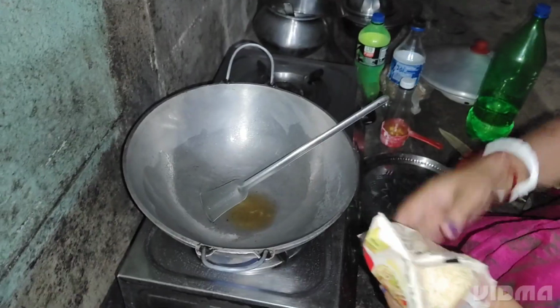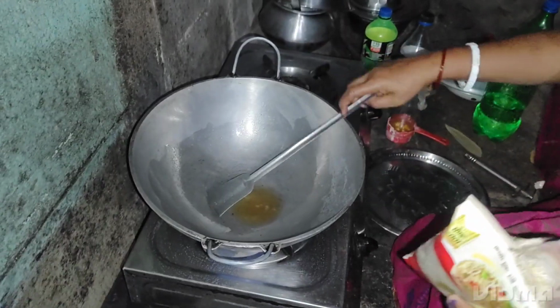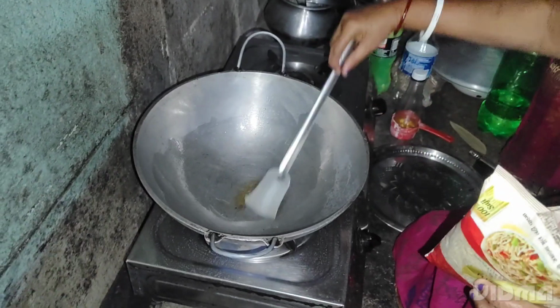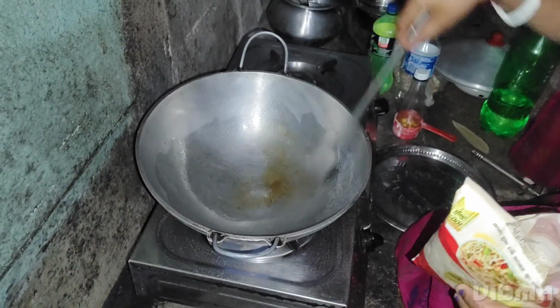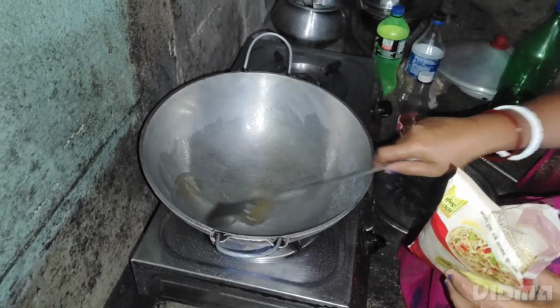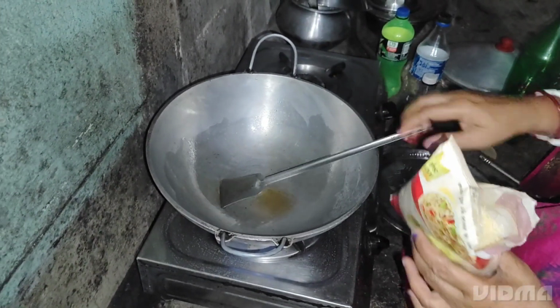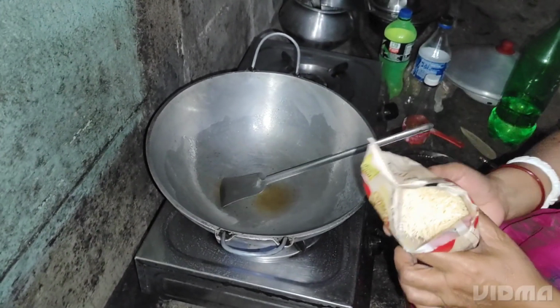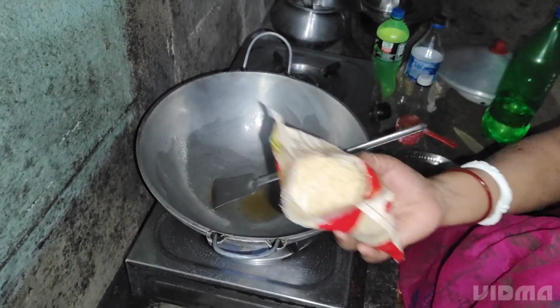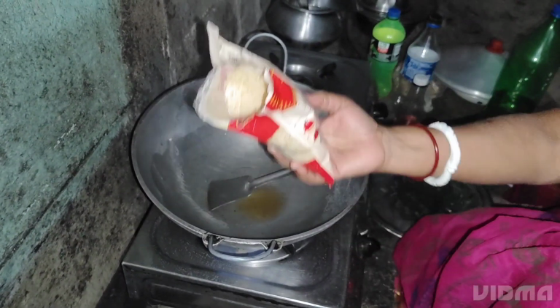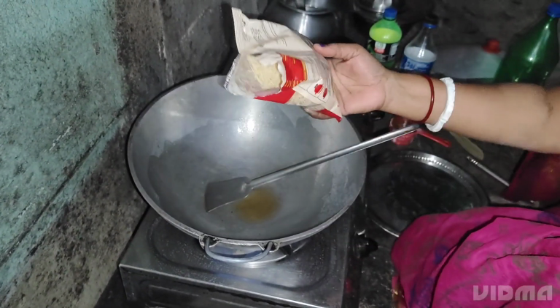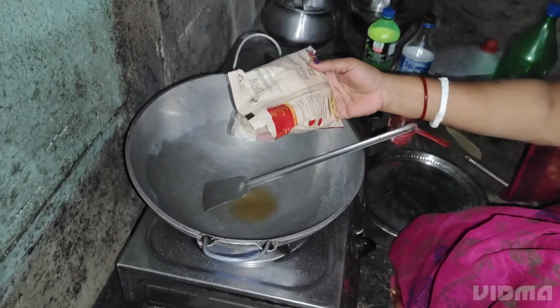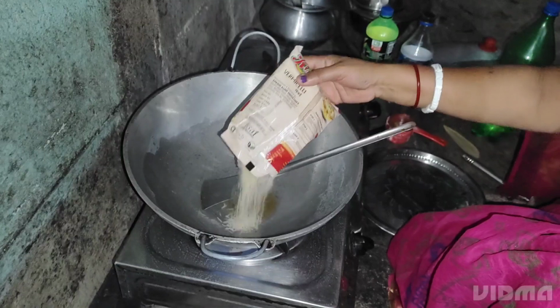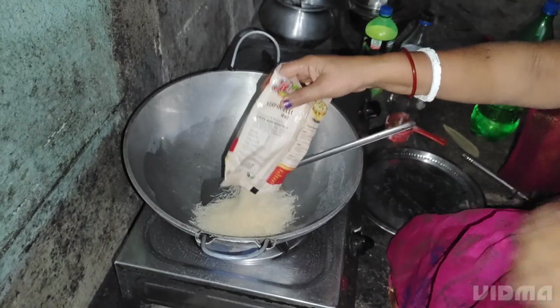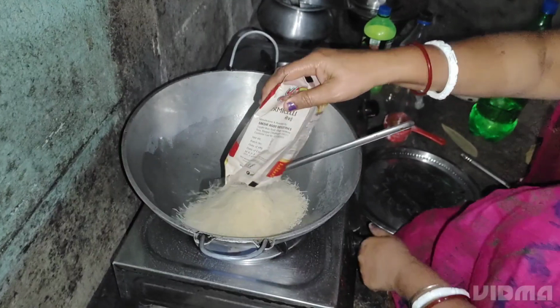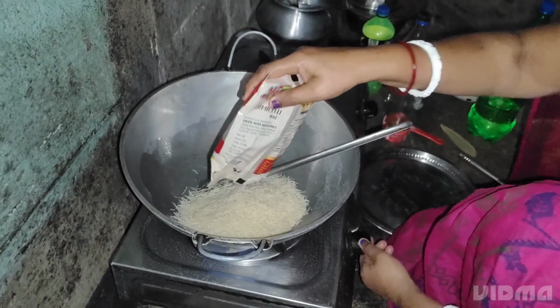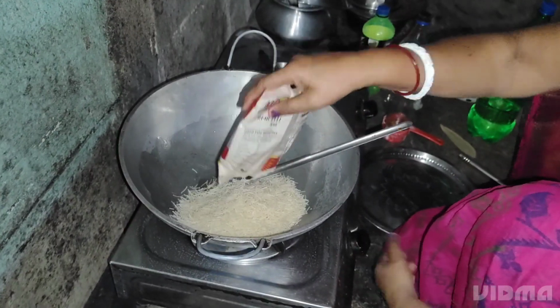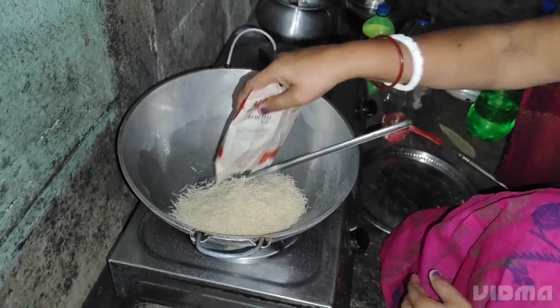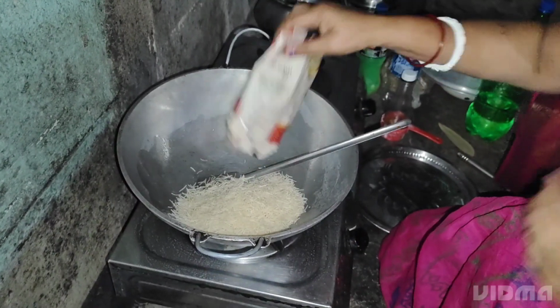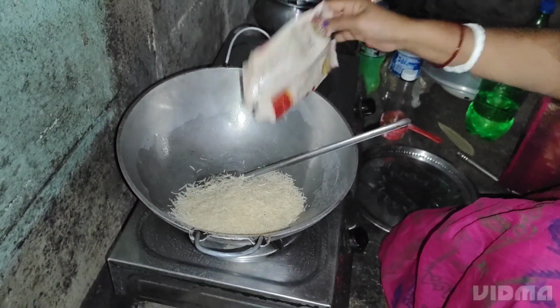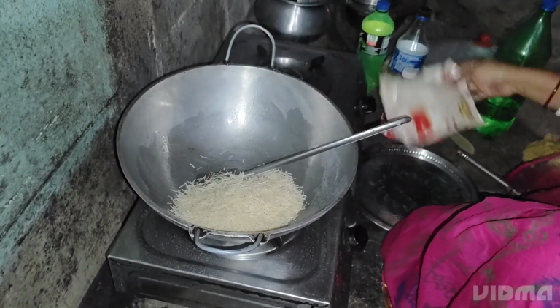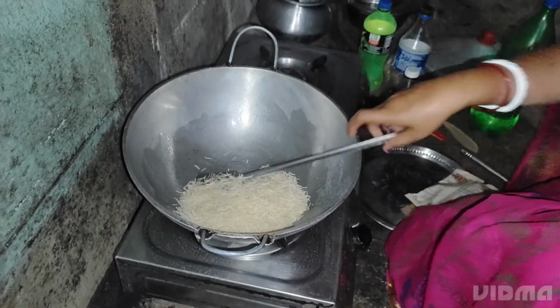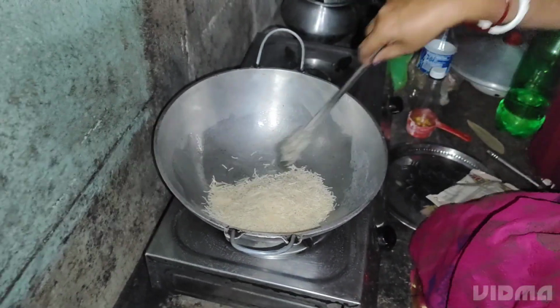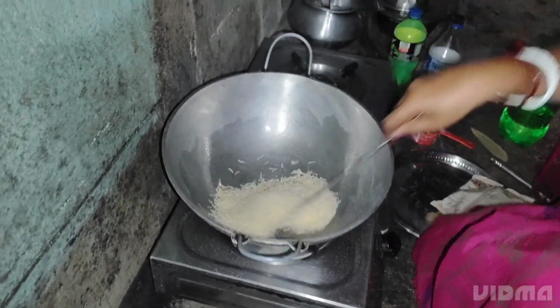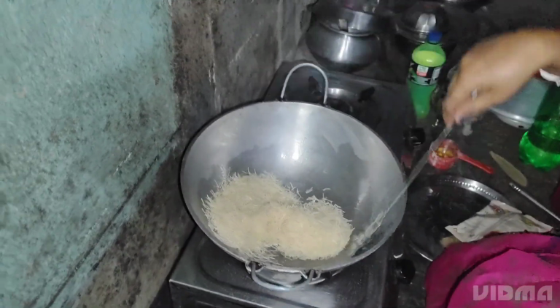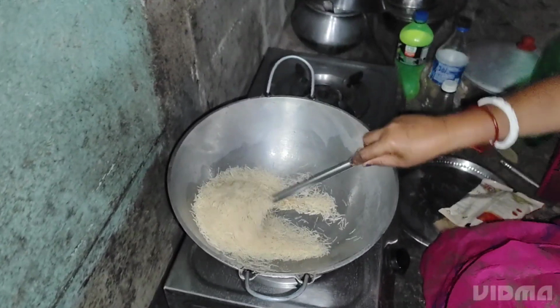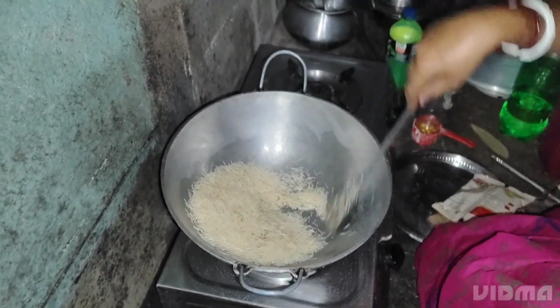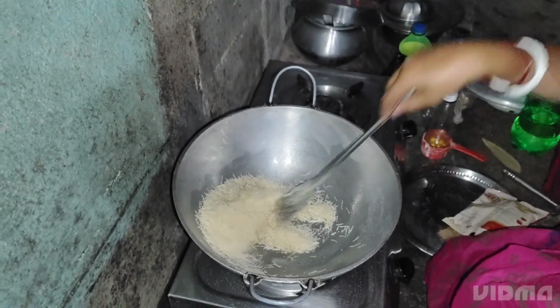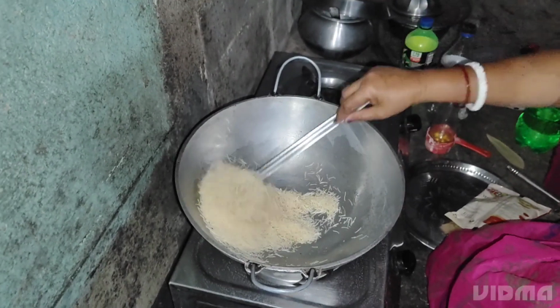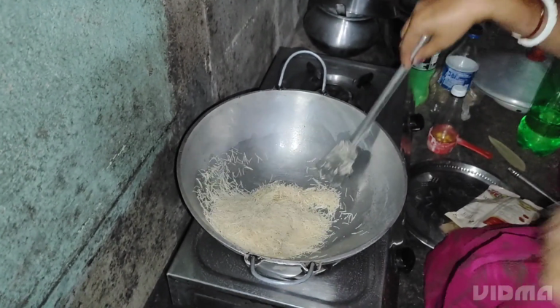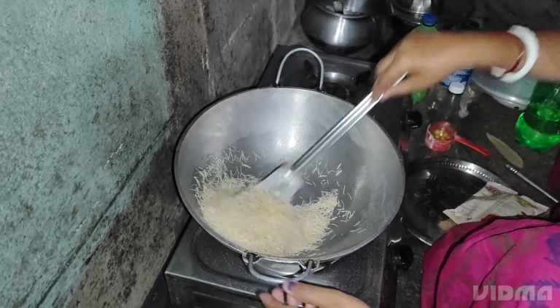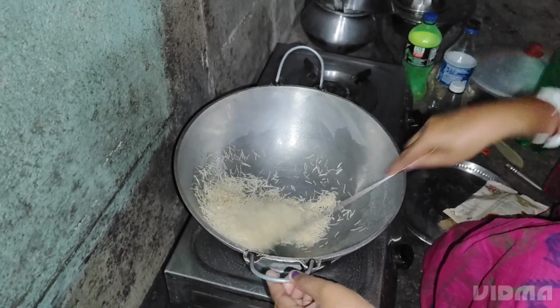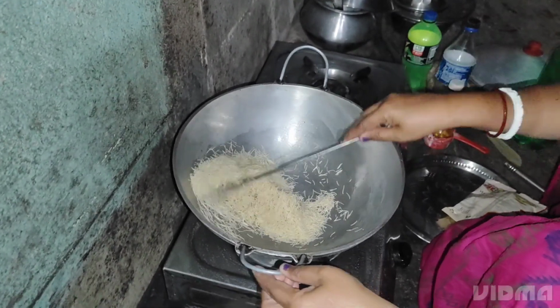We're just going to cook it in a bowl. We'll cook it in the bowl. Now, we'll go to the dish of the virus.